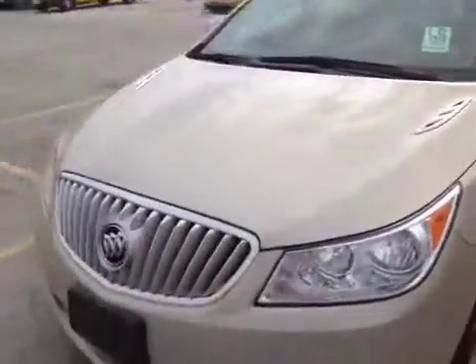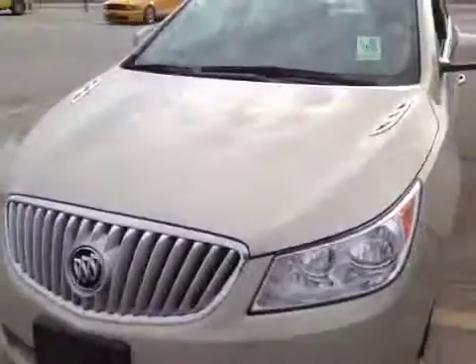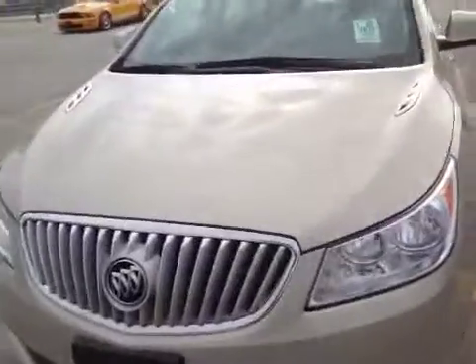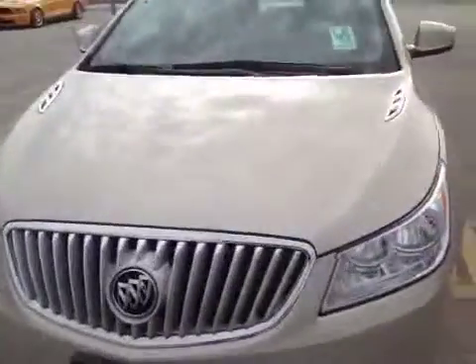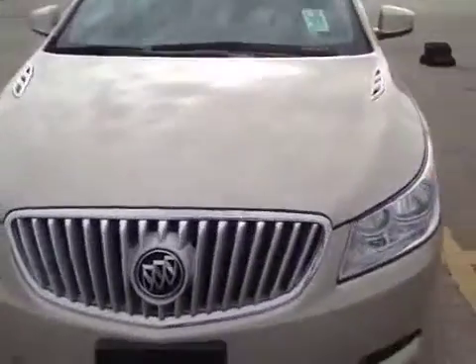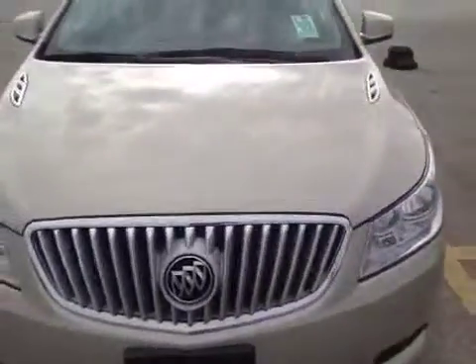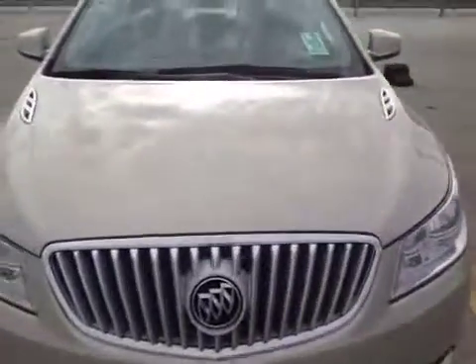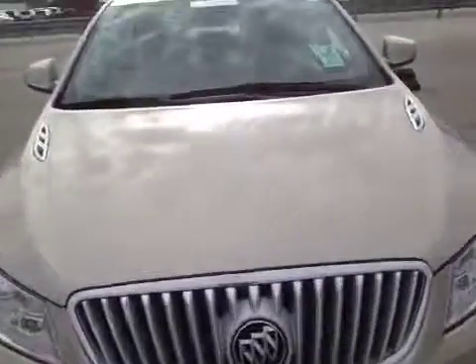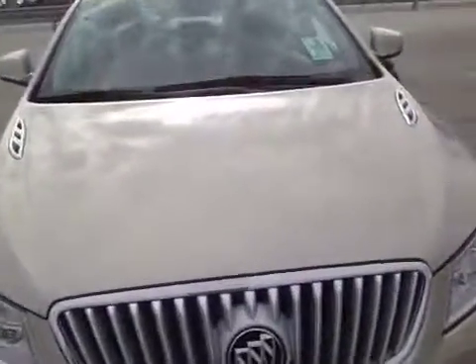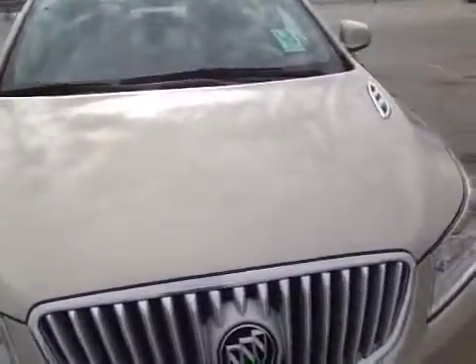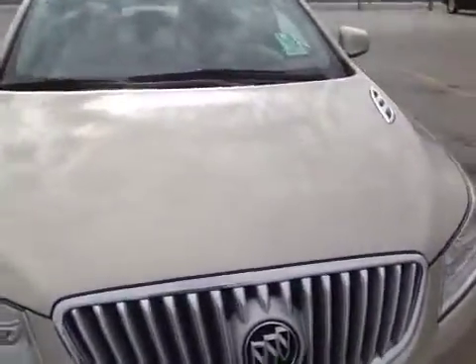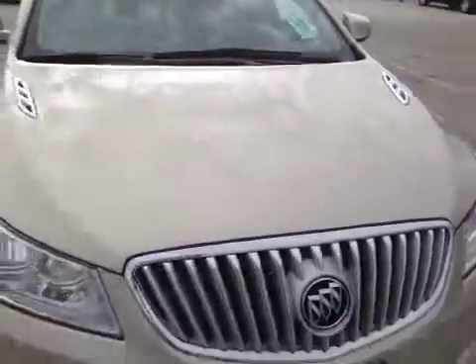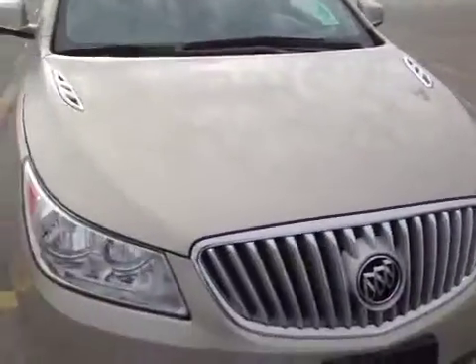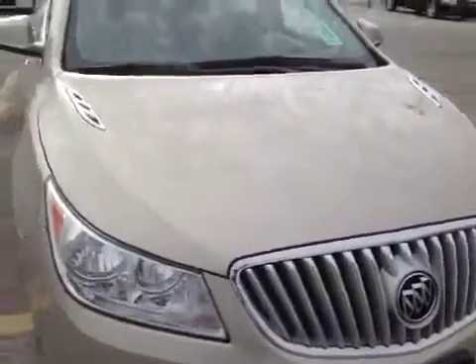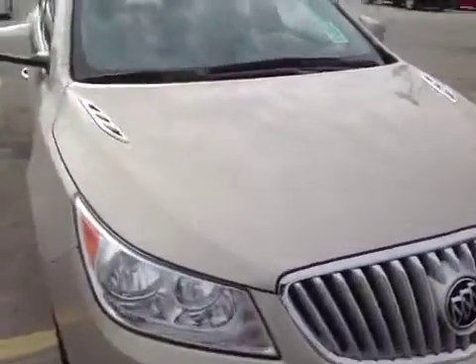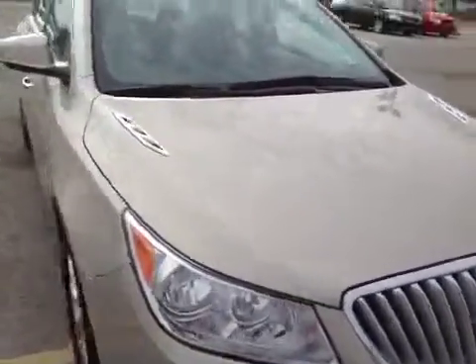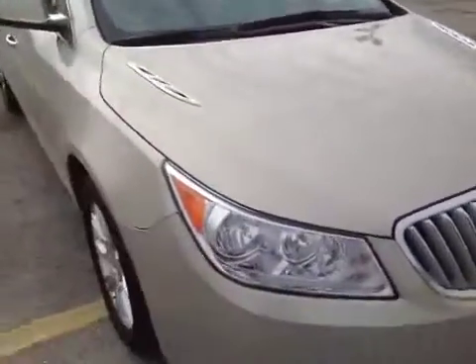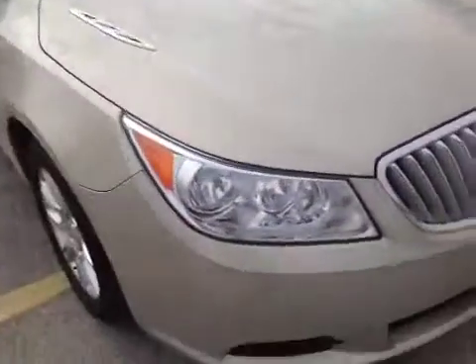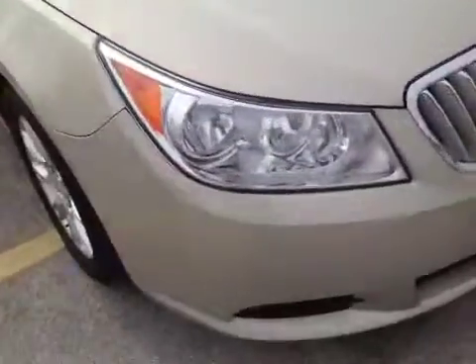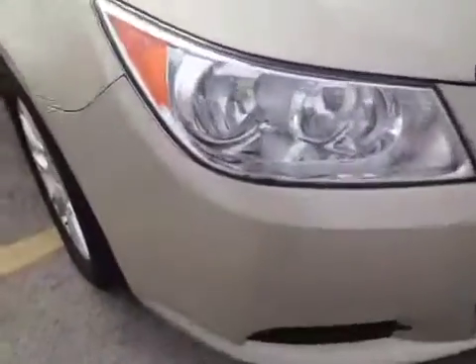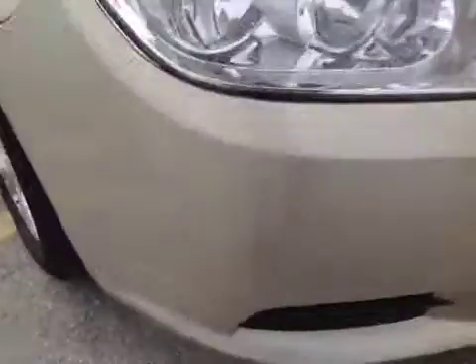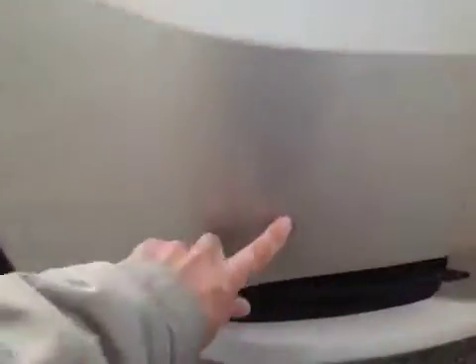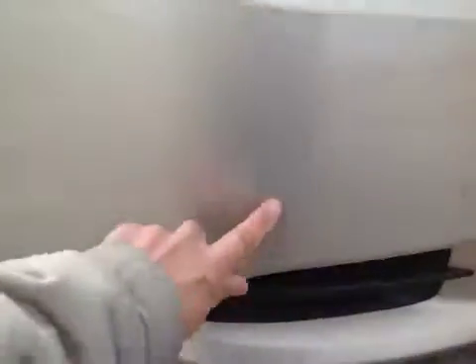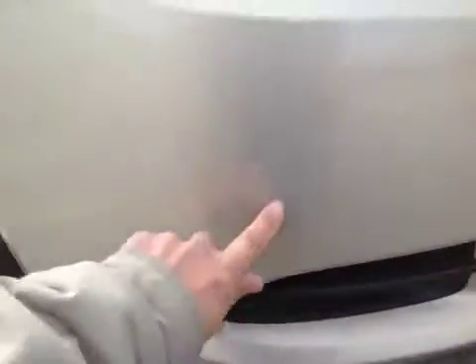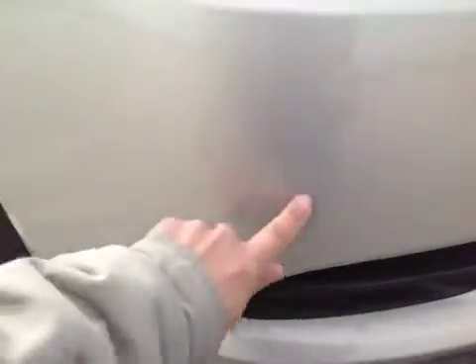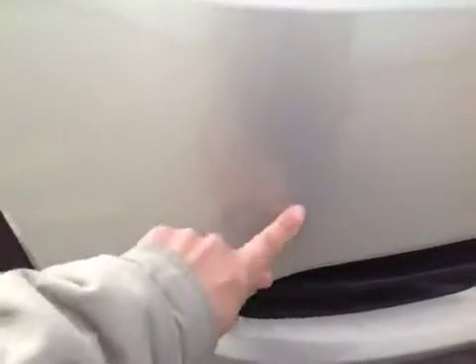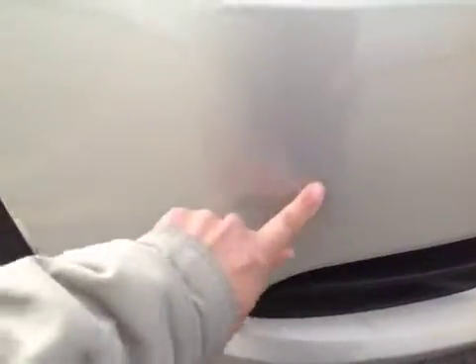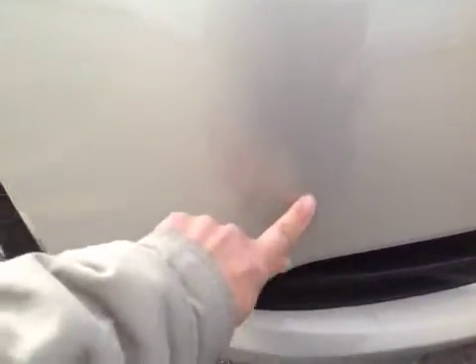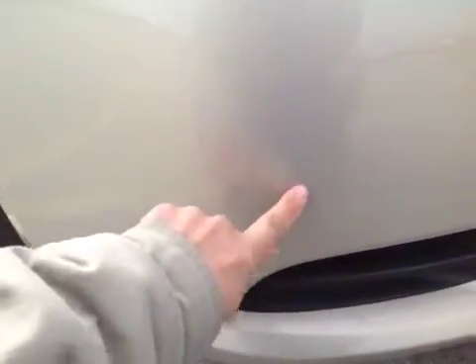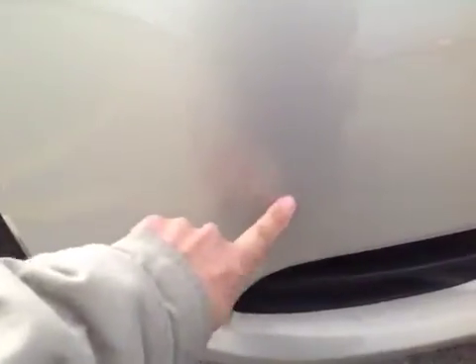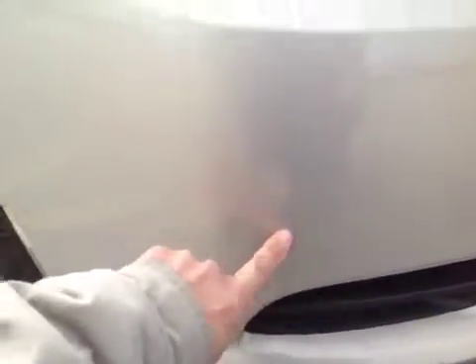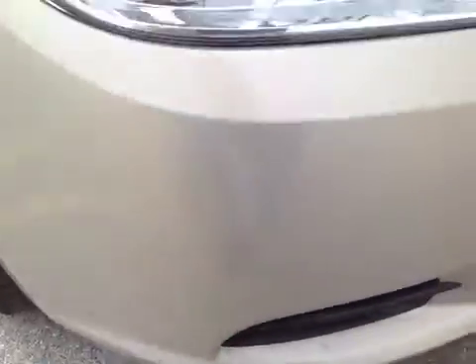Around to the front of the car, the bumper and the hood looks good. Just a very slight little scuff mark right here — that should buff out.